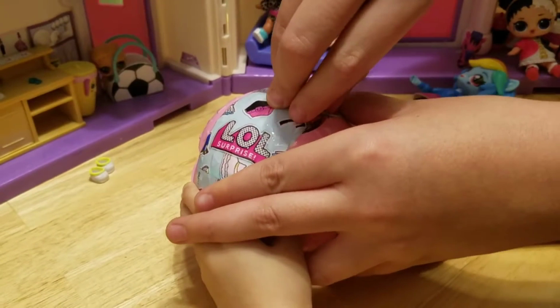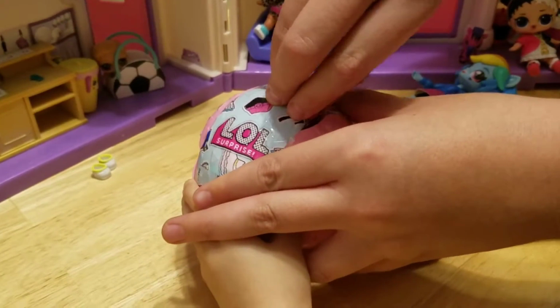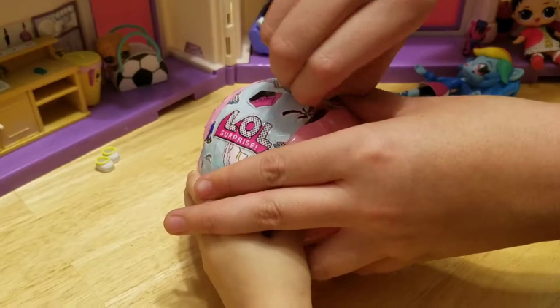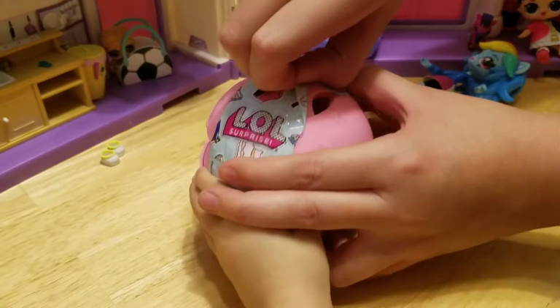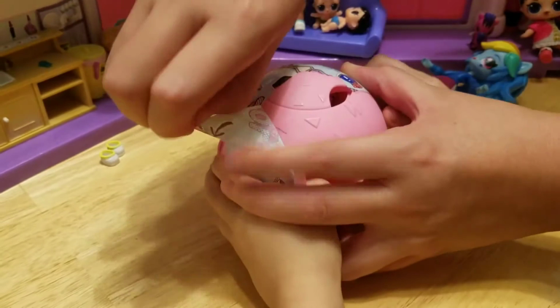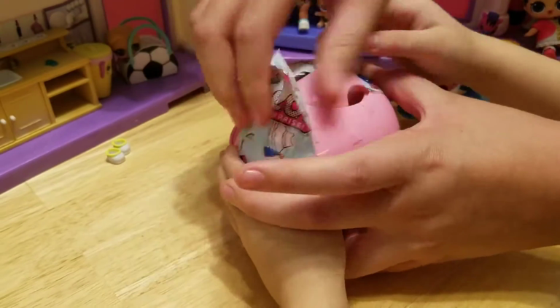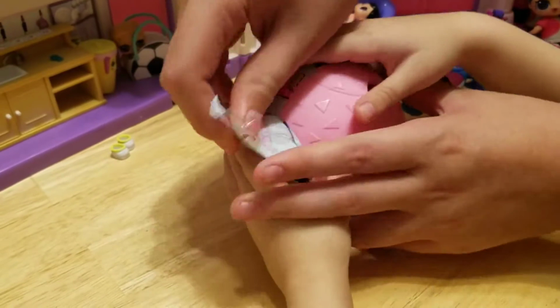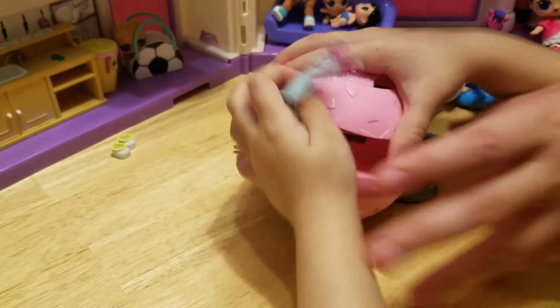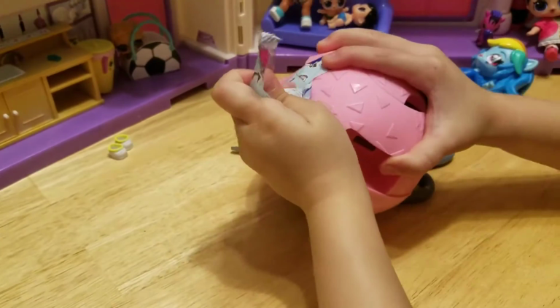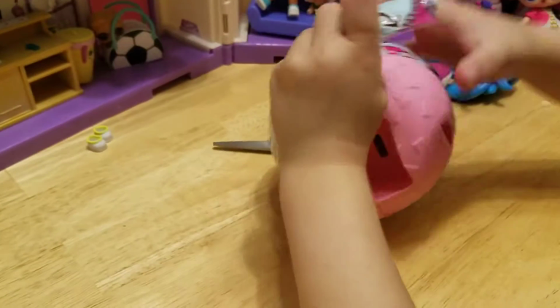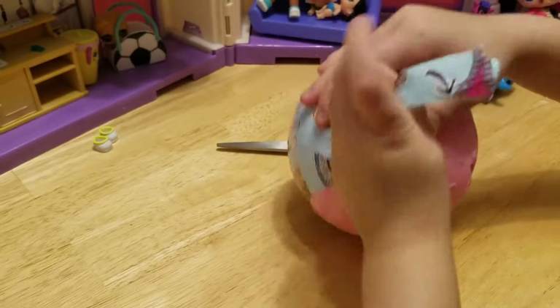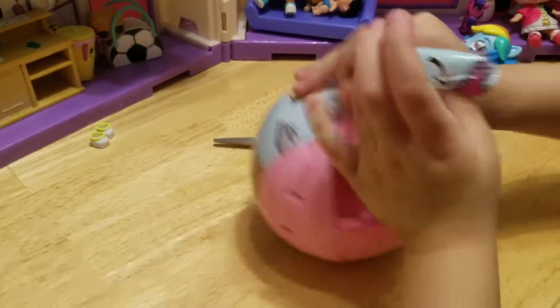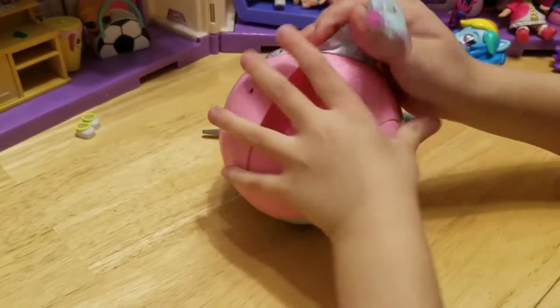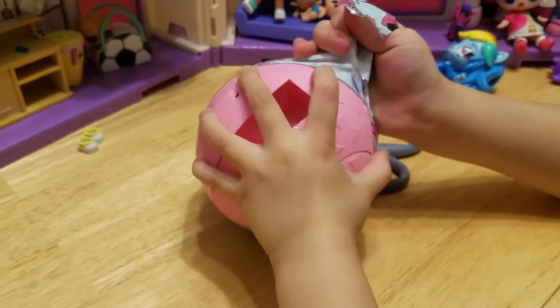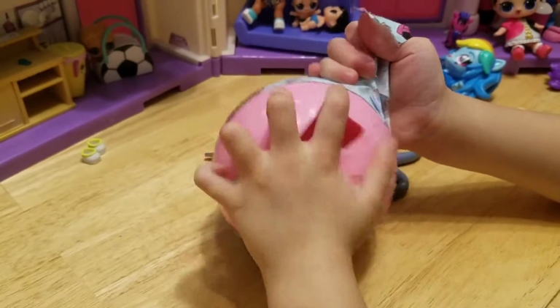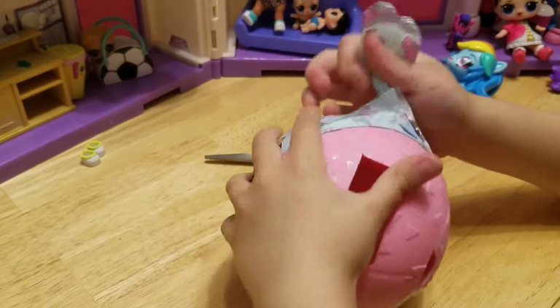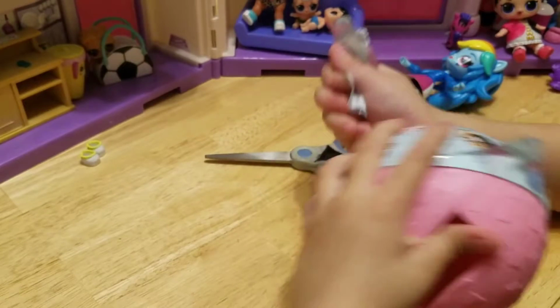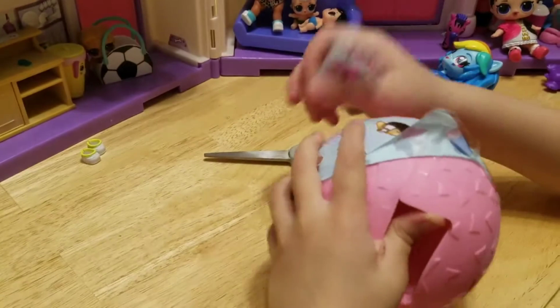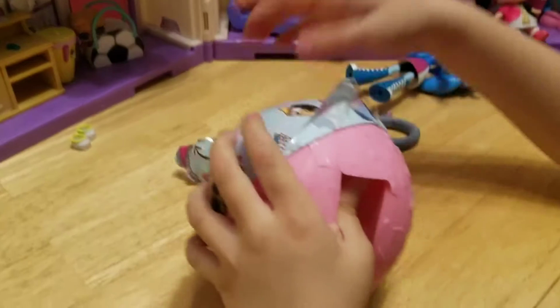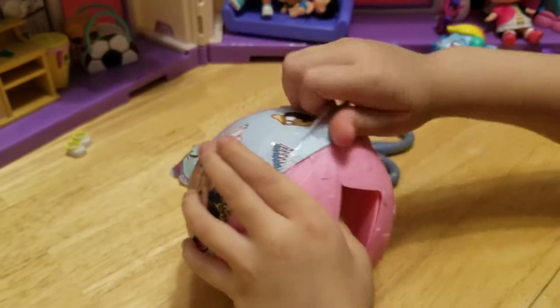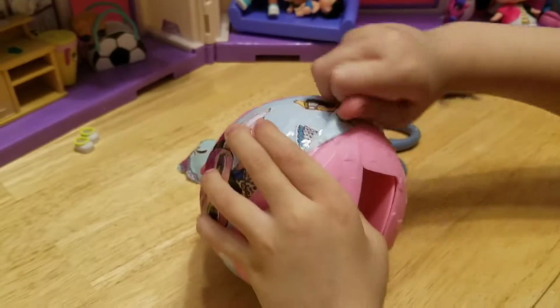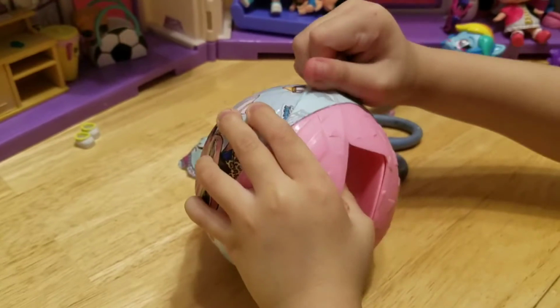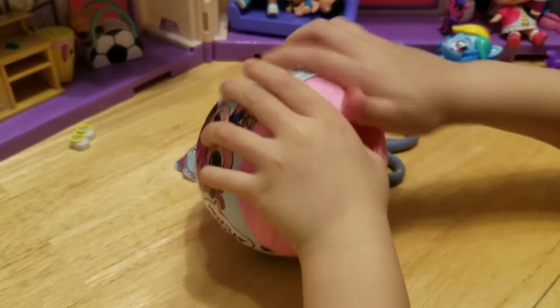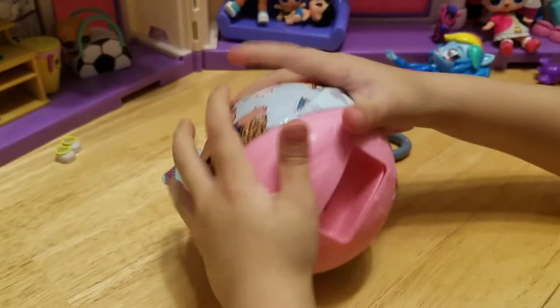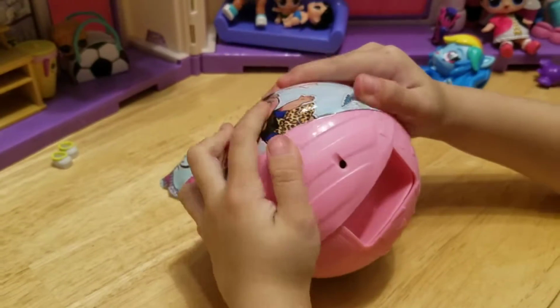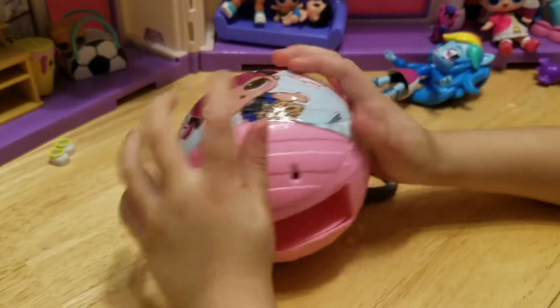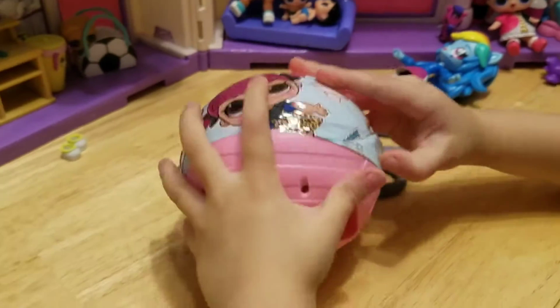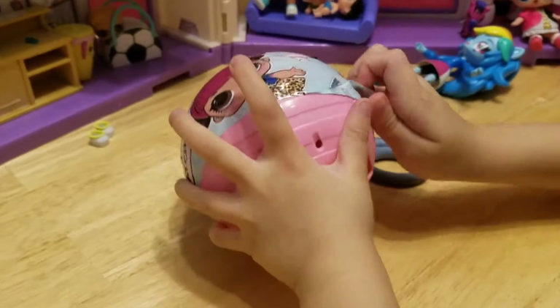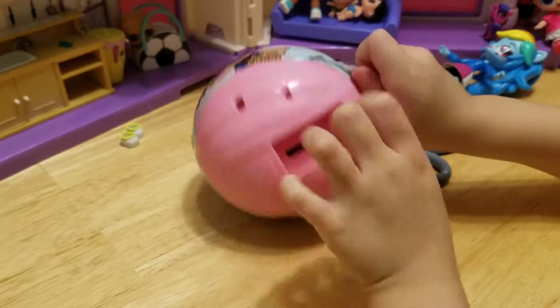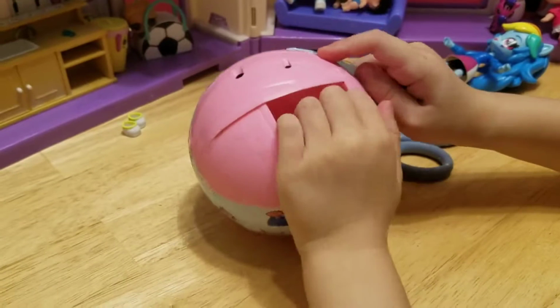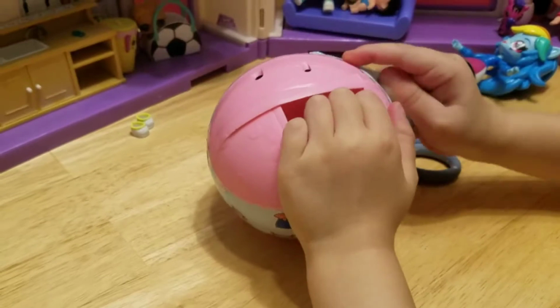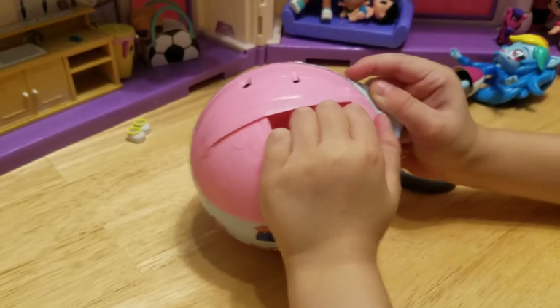We've got a whole bunch of Hatchimals coming and we're so excited for them. We do have a four-pack we can open up right now. We have the Dozen coming, and we also have some of the Glitter Garden ones coming too. It's going to be super duper cool!